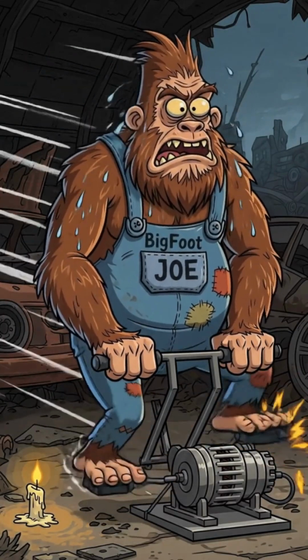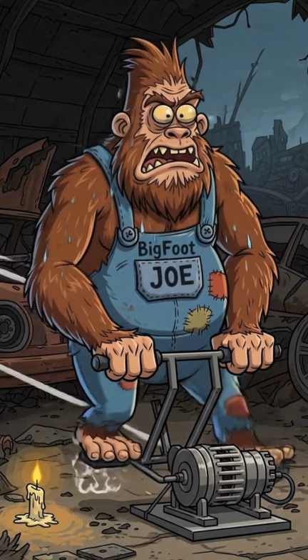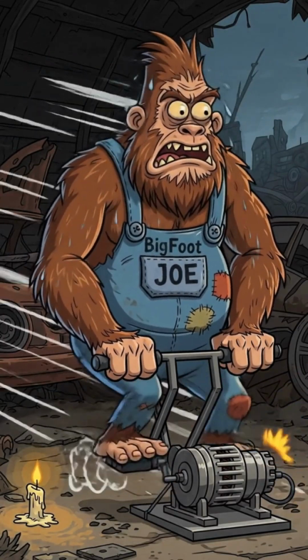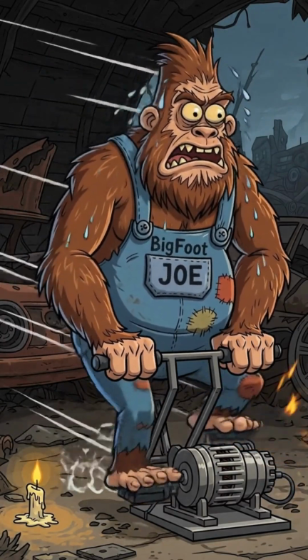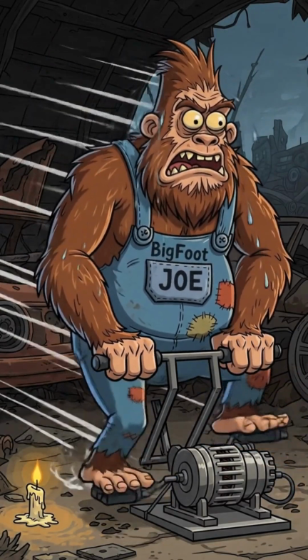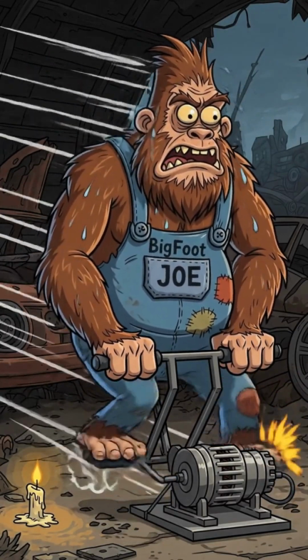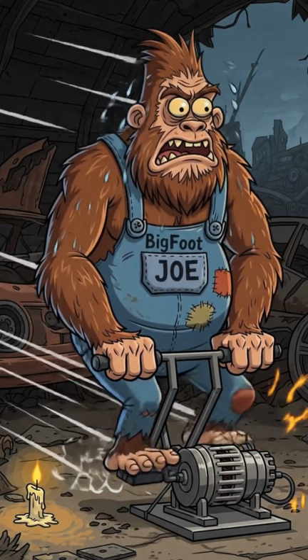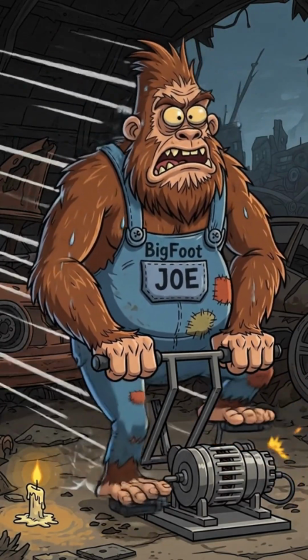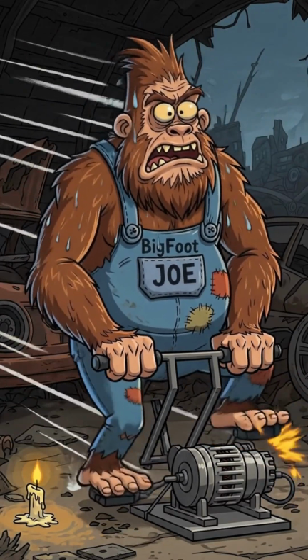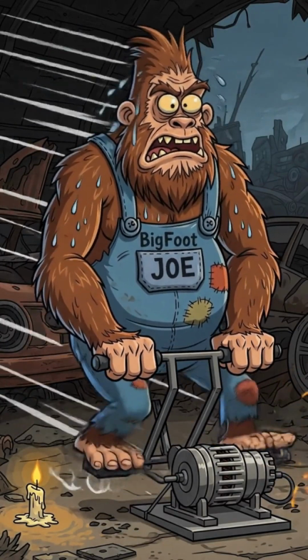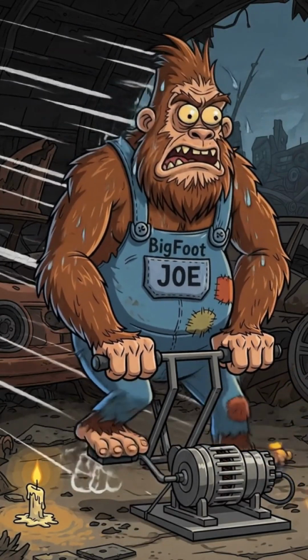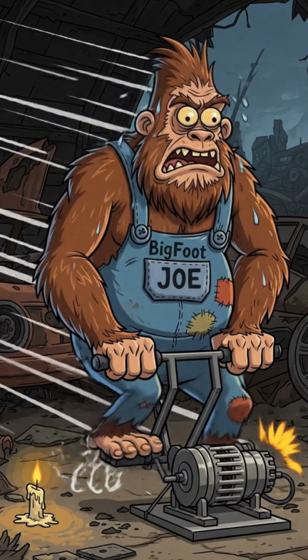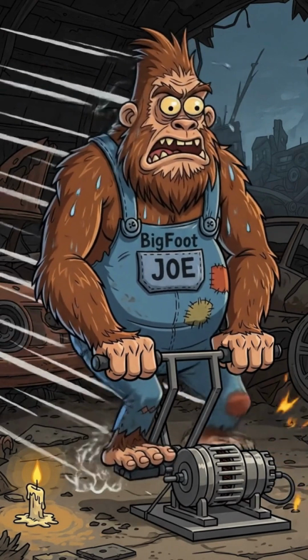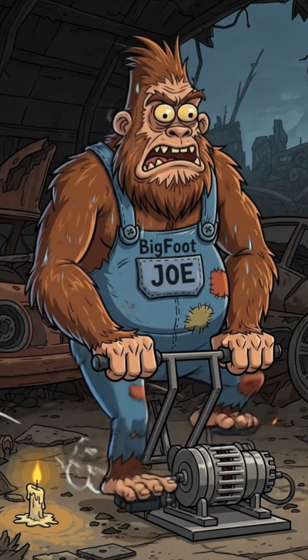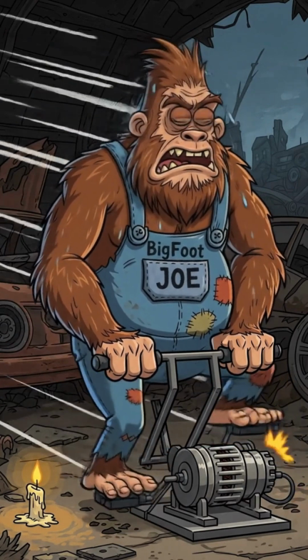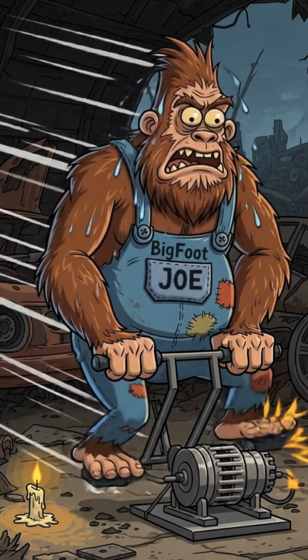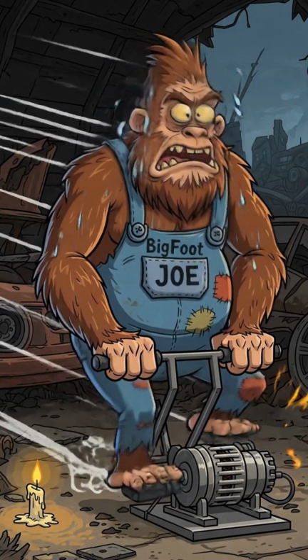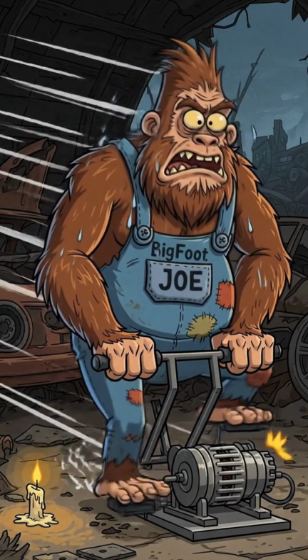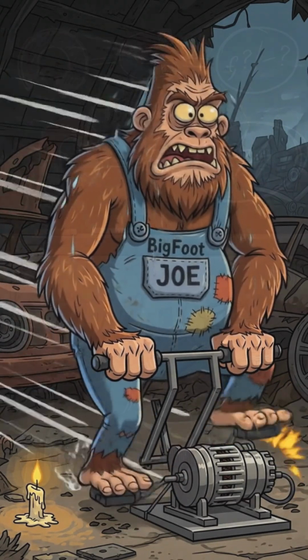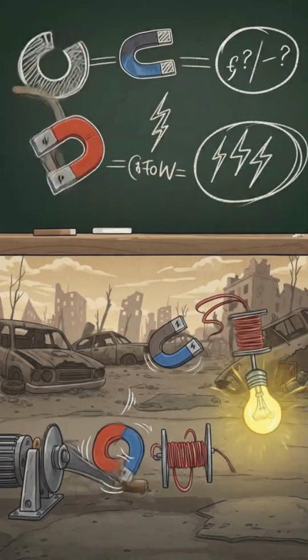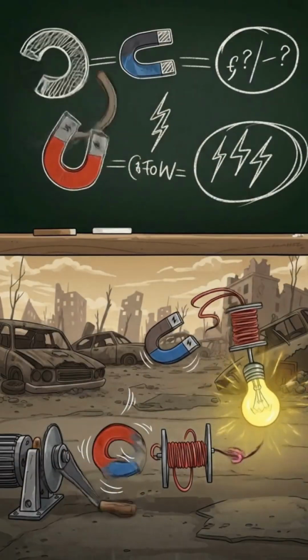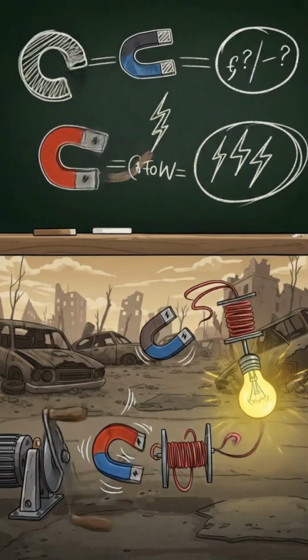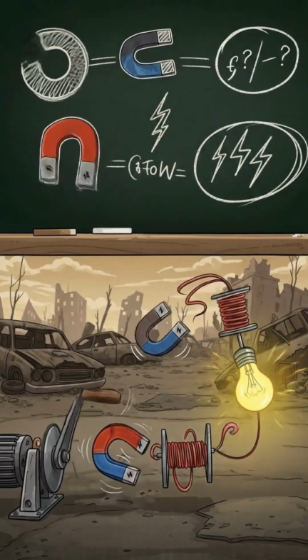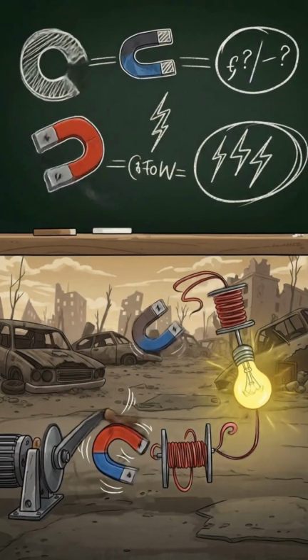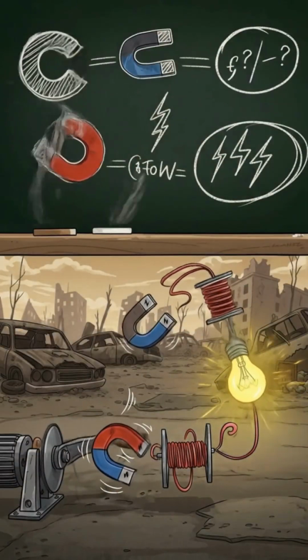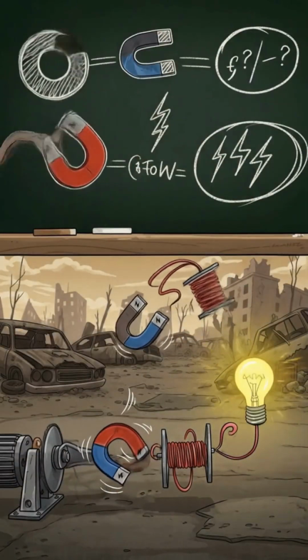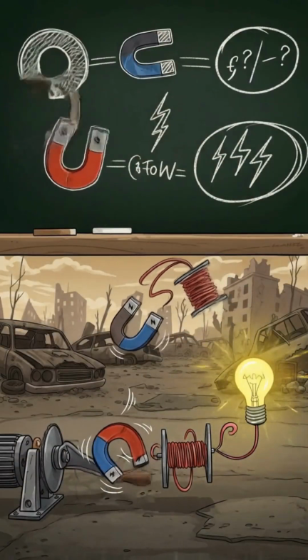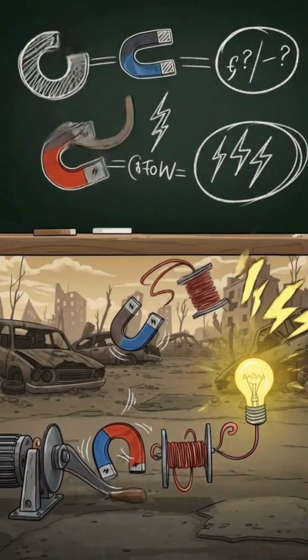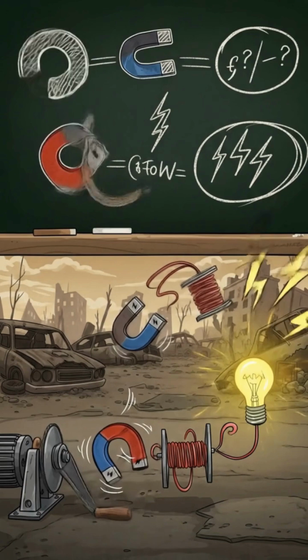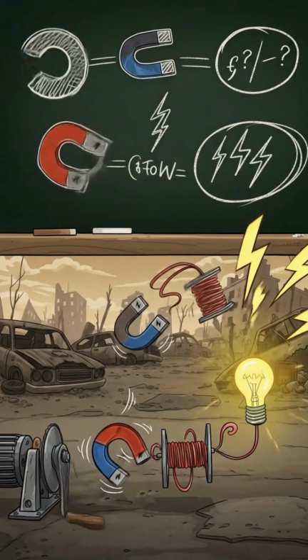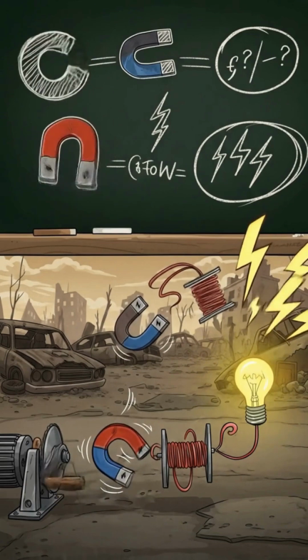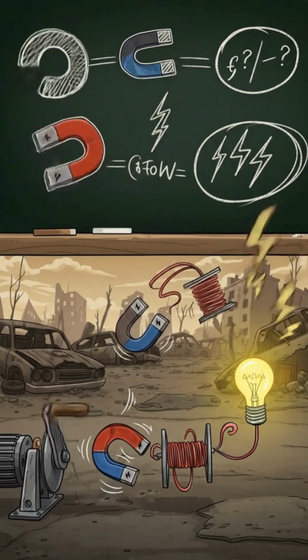Spin faster — more voltage. Spin slower — enjoy the warm glow of disappointment. Here's the magic: motion turns magnets into electricity. Your sweat becomes volts.